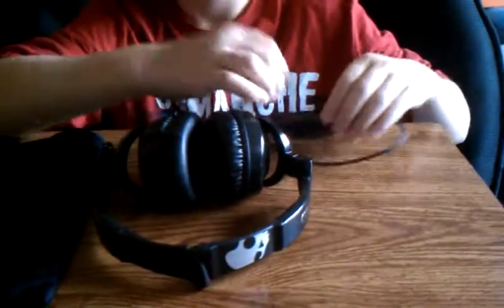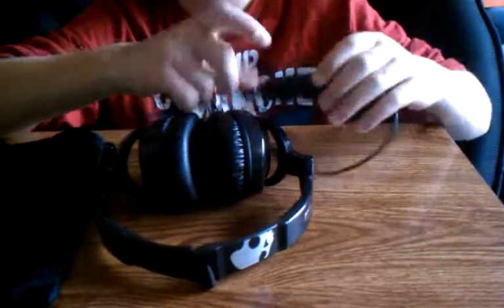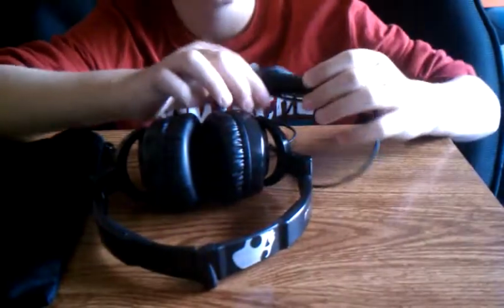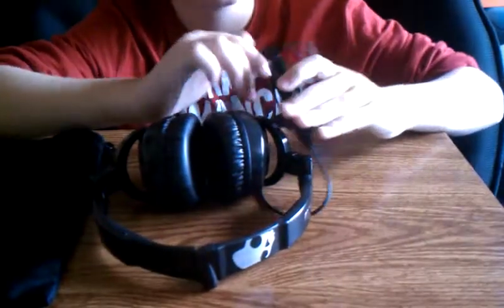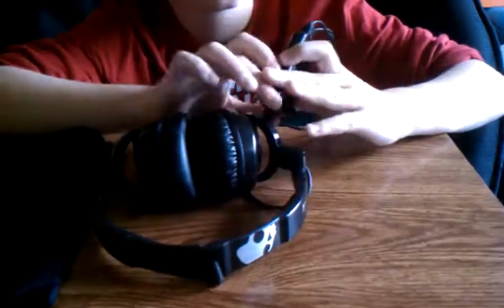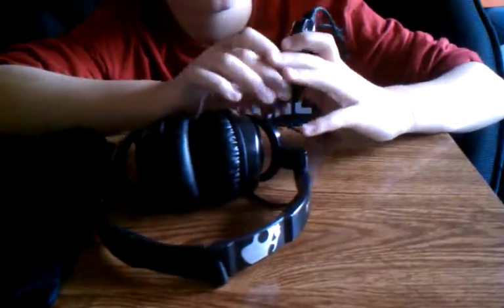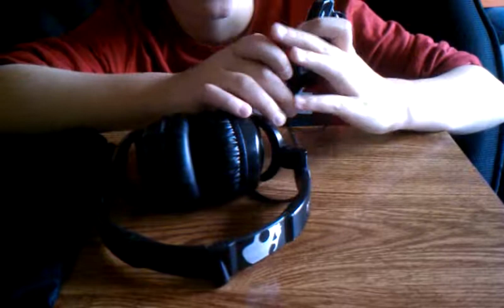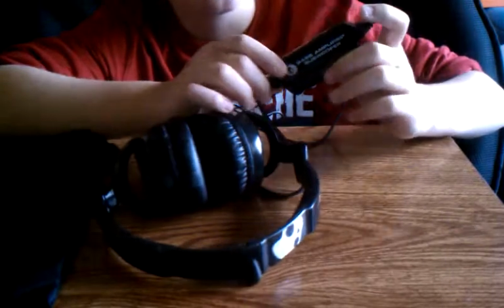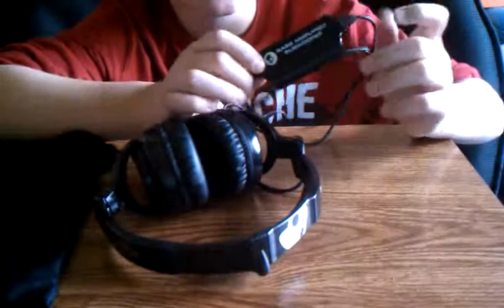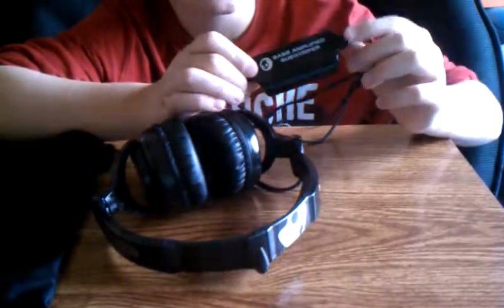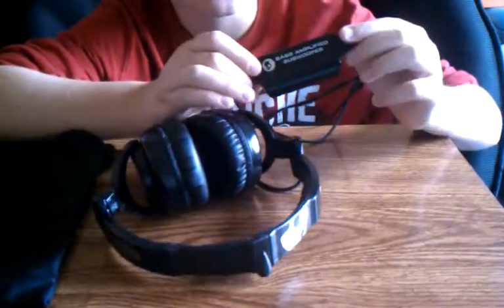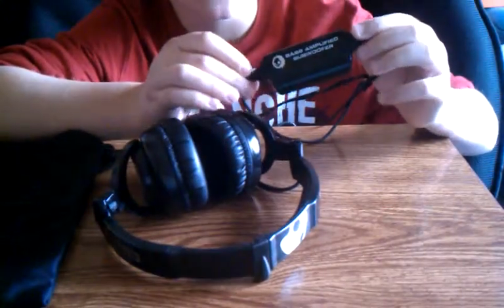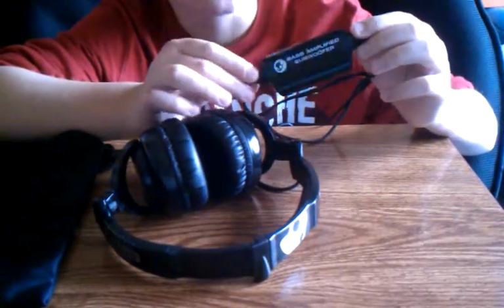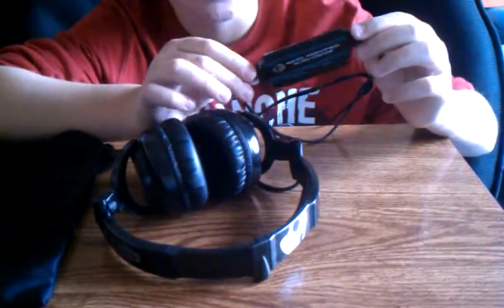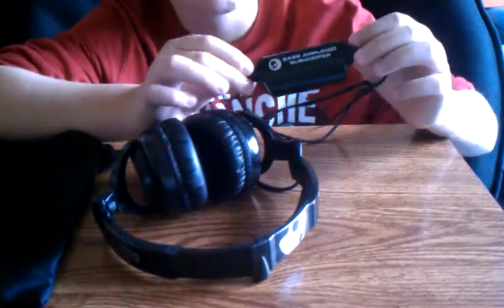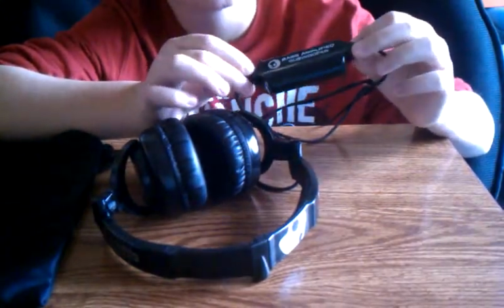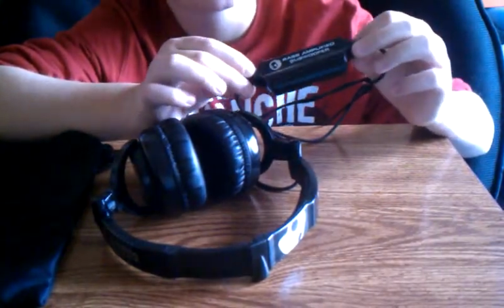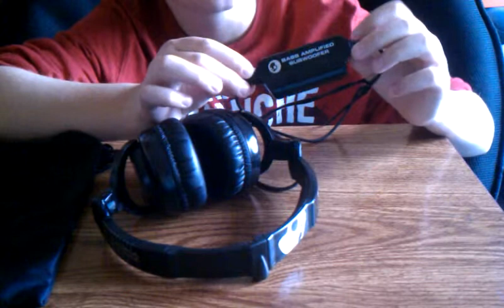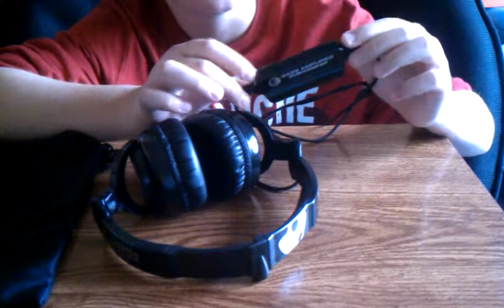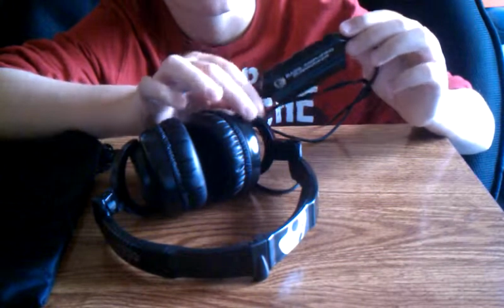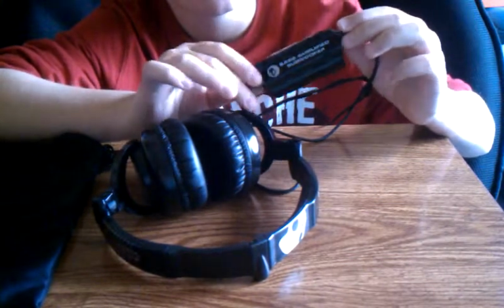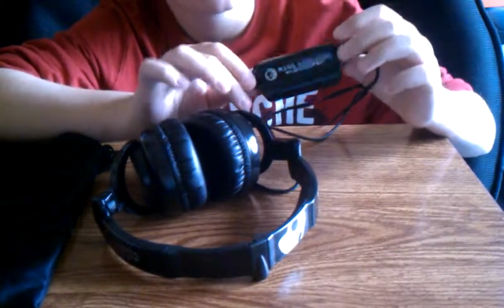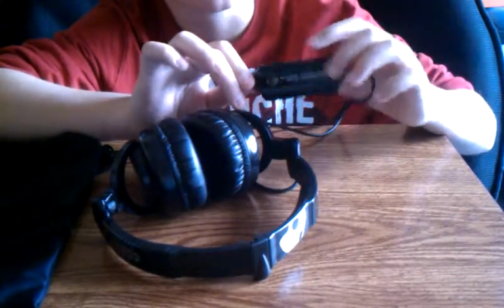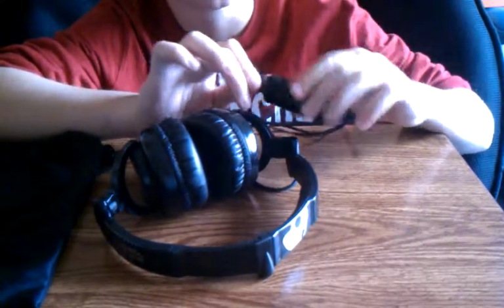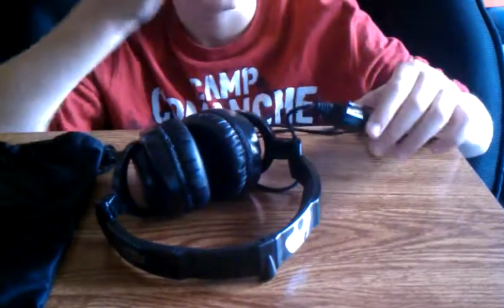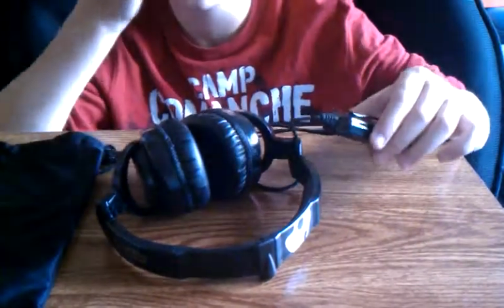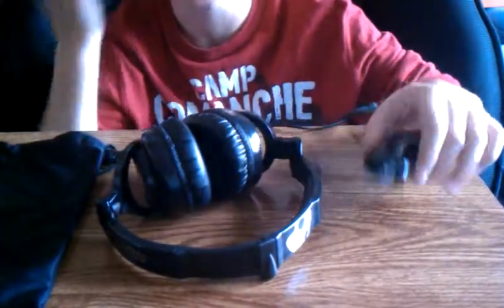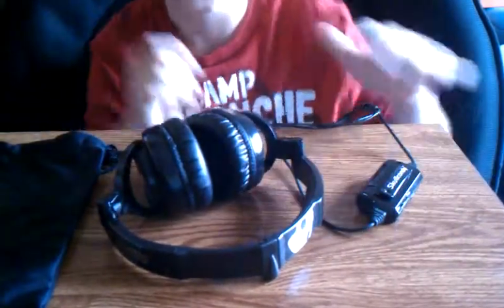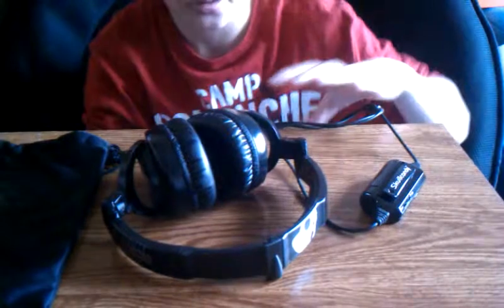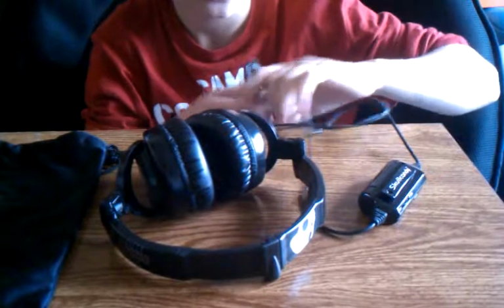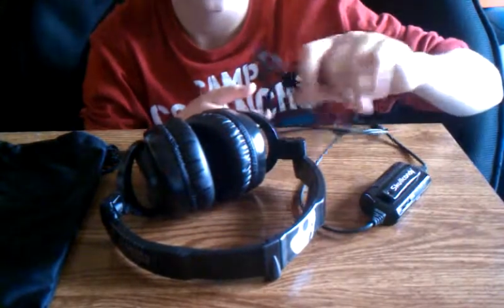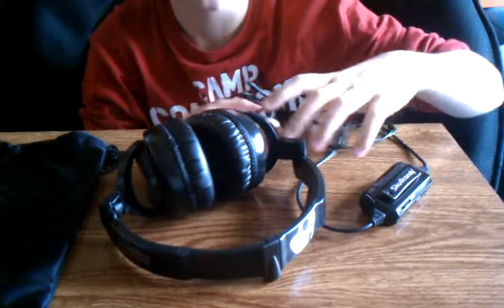First off, what I want to point out is they come with a bass booster. I think these are like the only headphones I've ever seen with this. They're amazing — this thing works really well. It brings up so much bass, it's unbelievable.